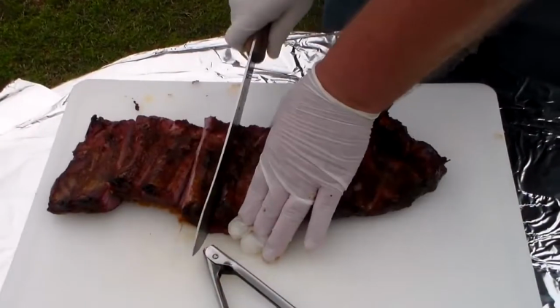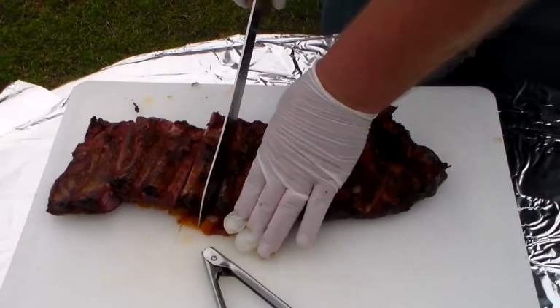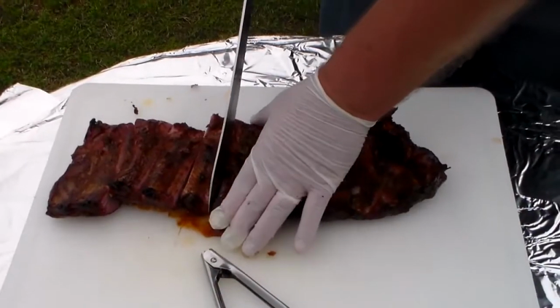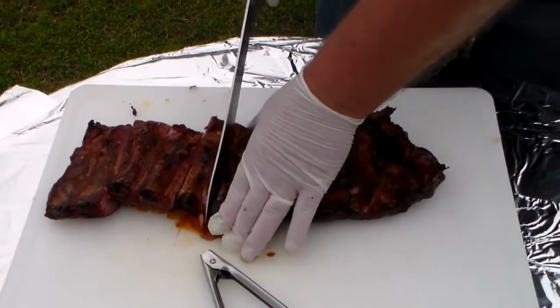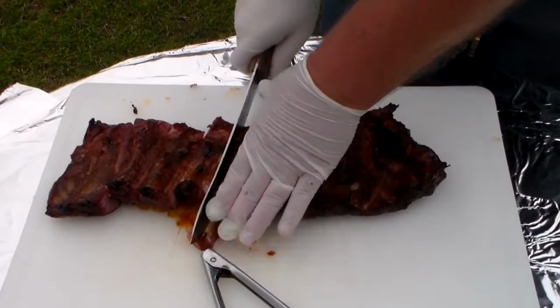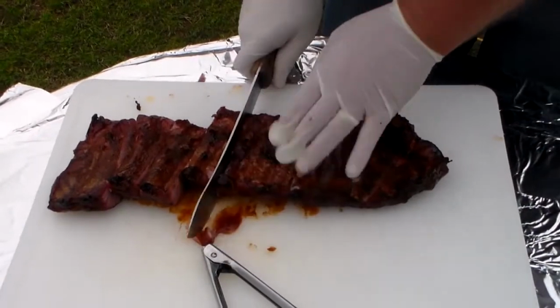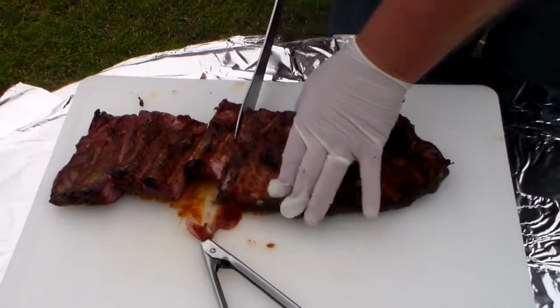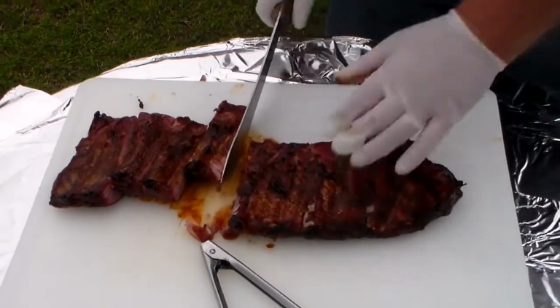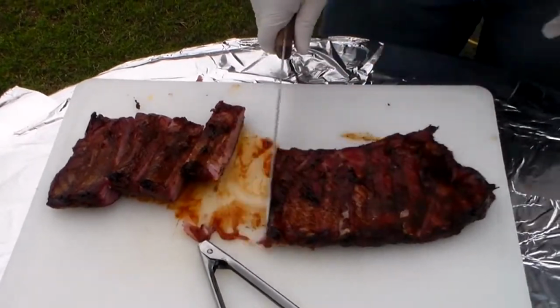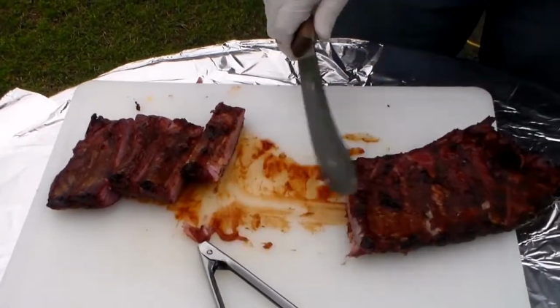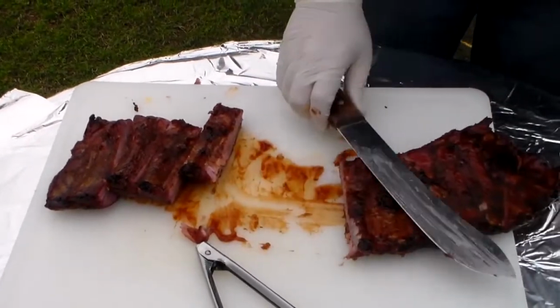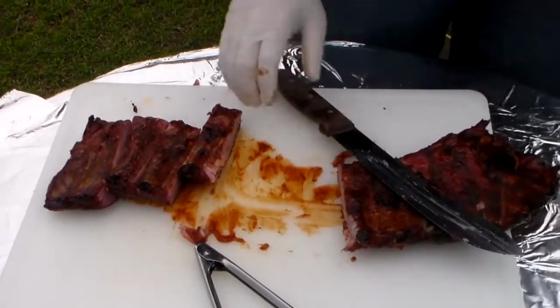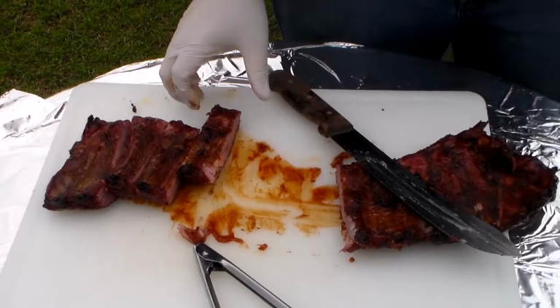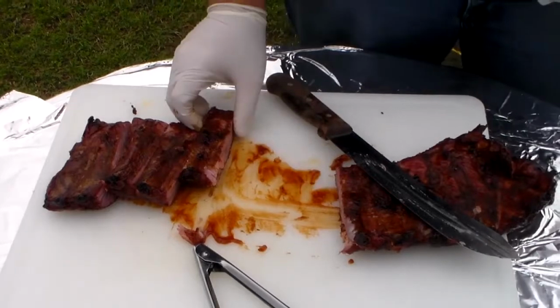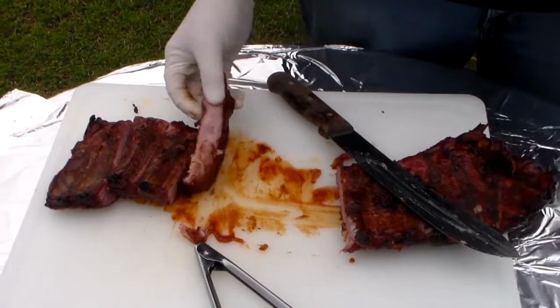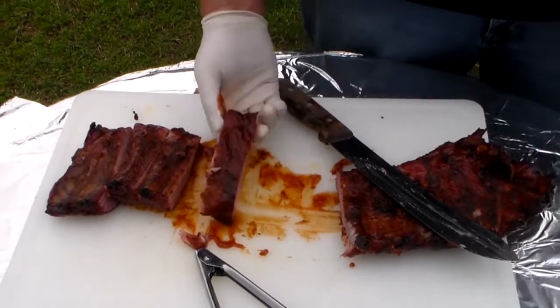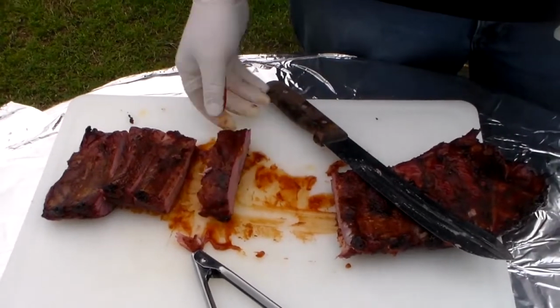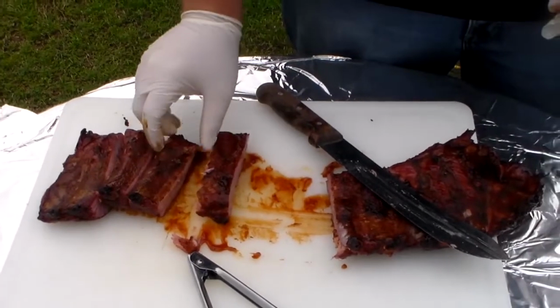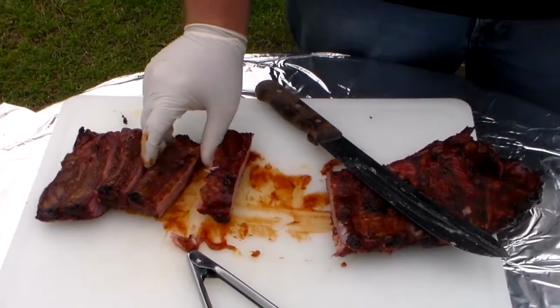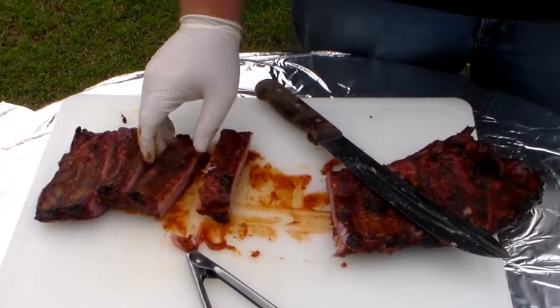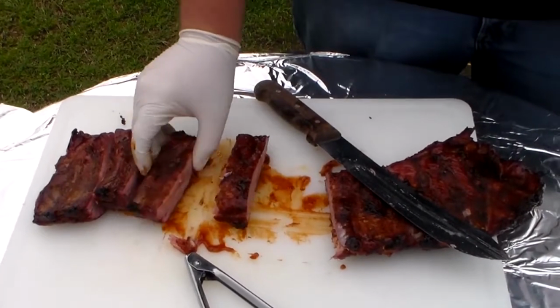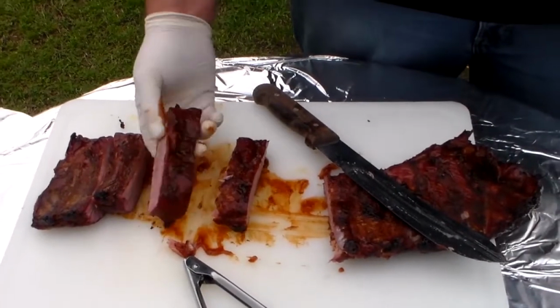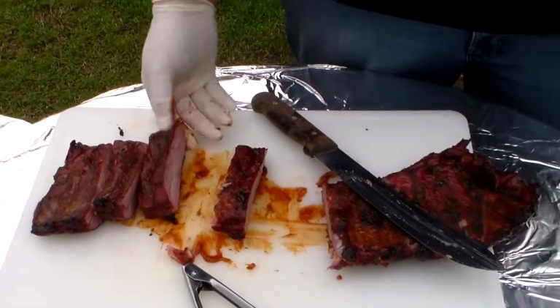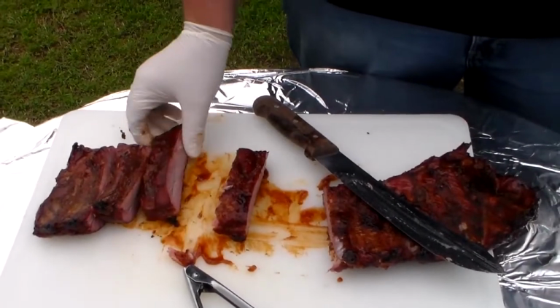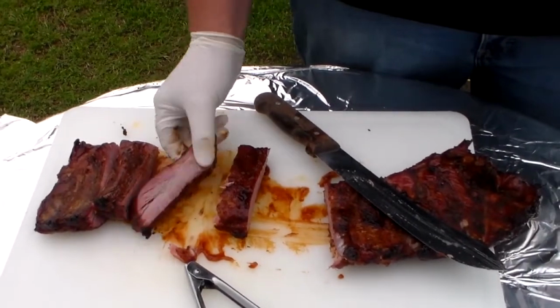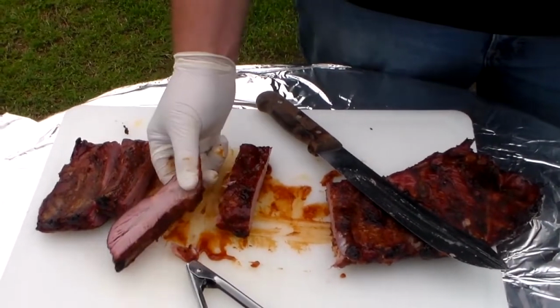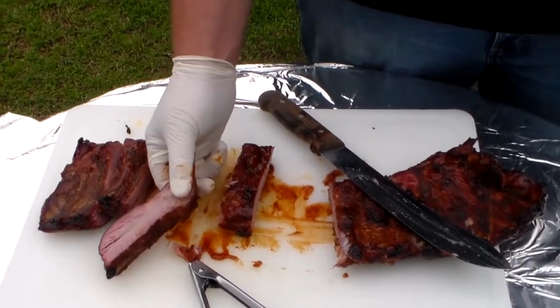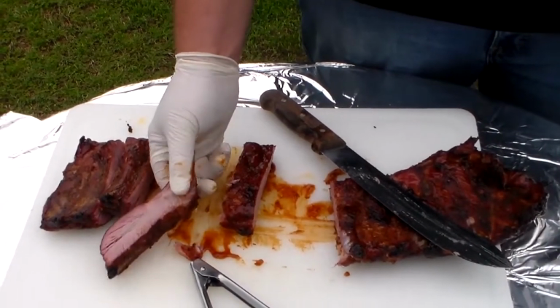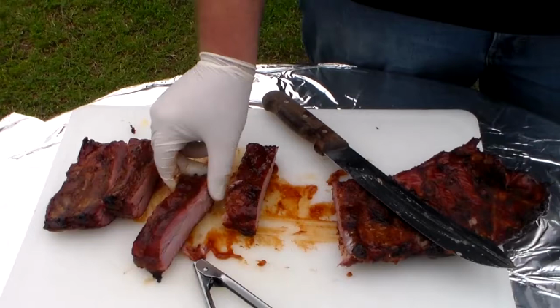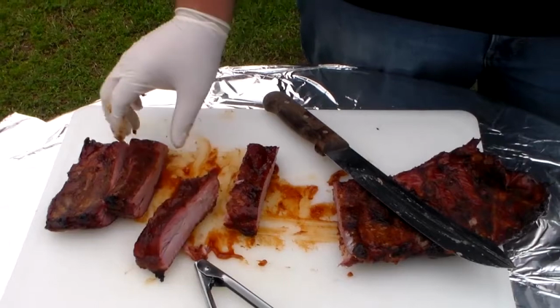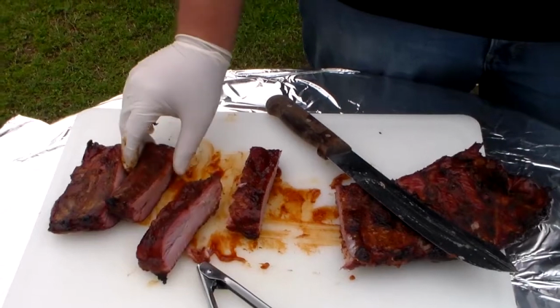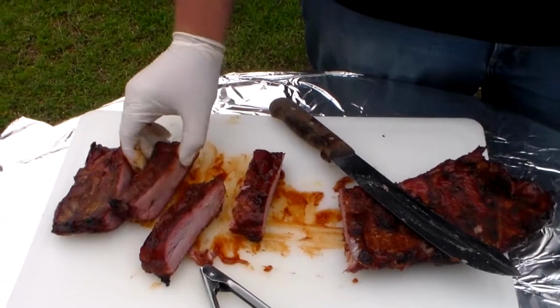We're going to go ahead and start cutting the ribs. We'll stop right there — that'll give you an idea as to what the ribs look like. They've got a lot of meat on them, these St. Louis cut ribs.